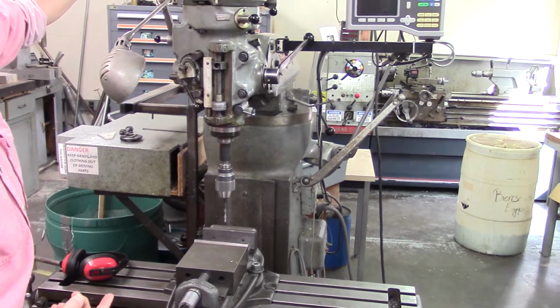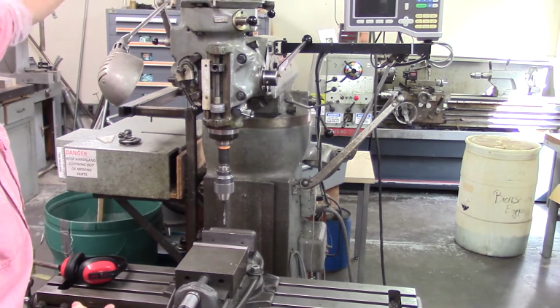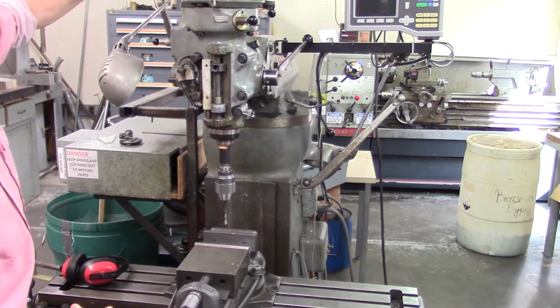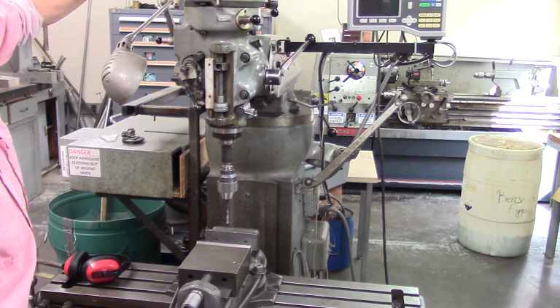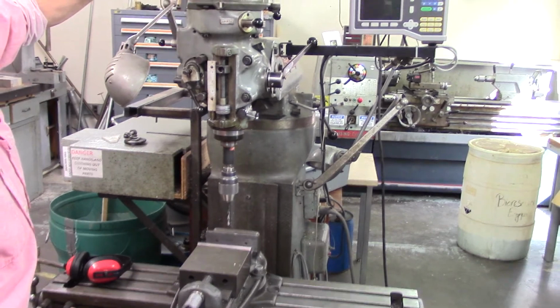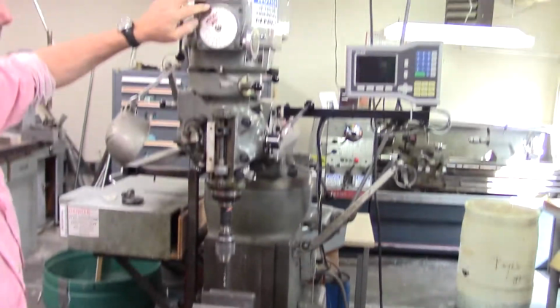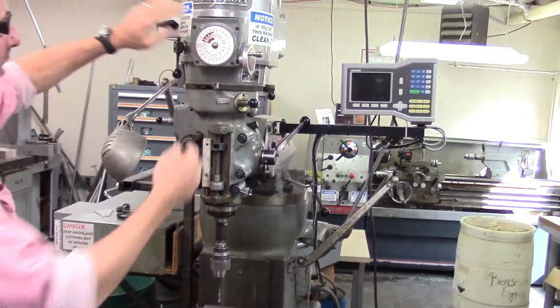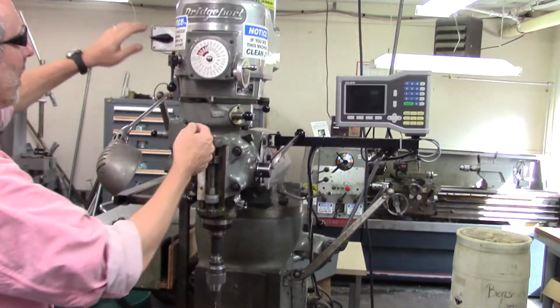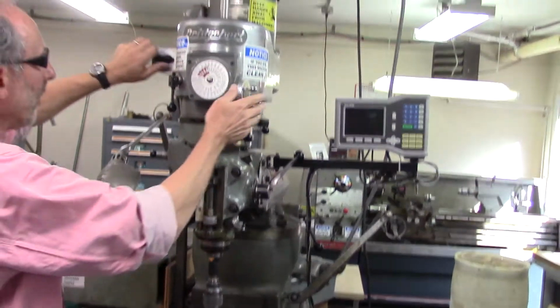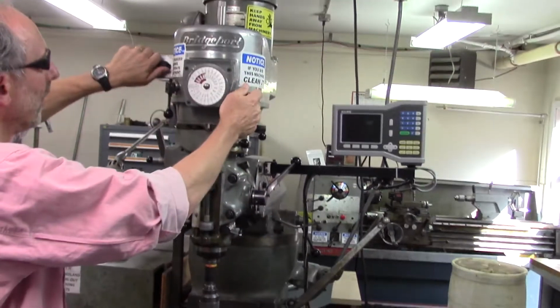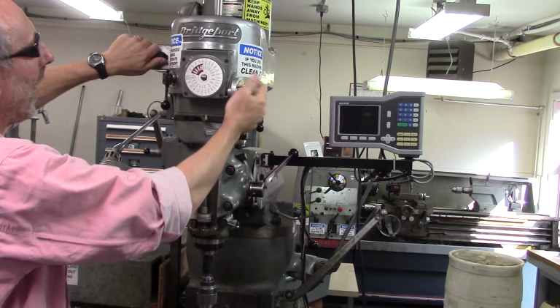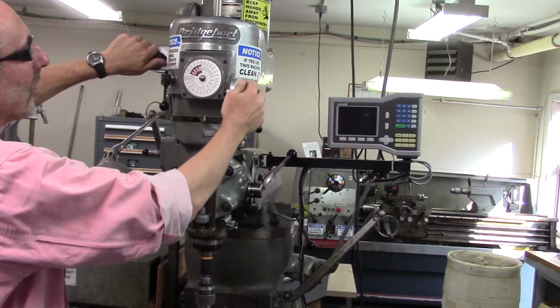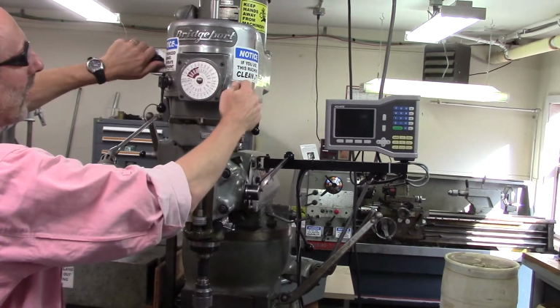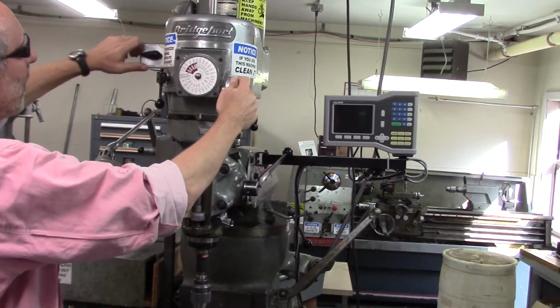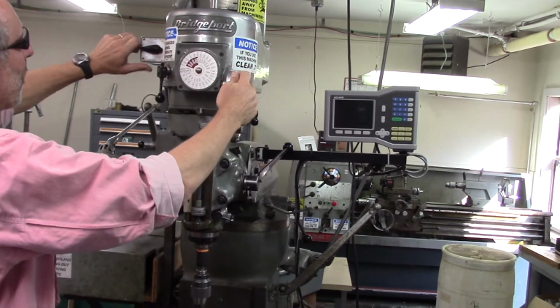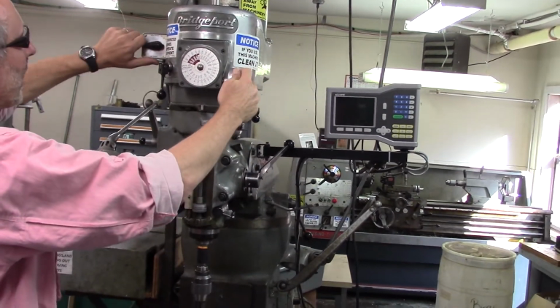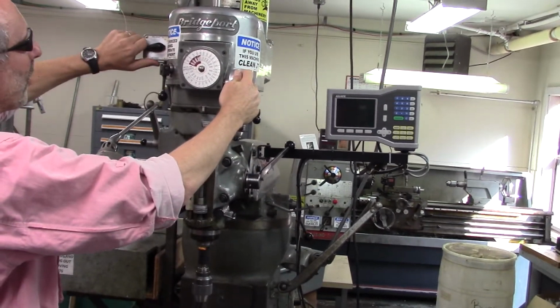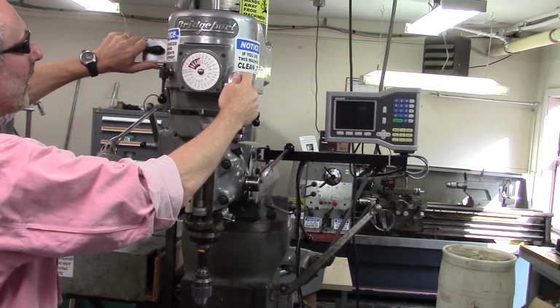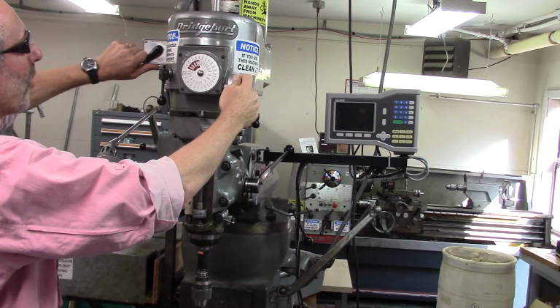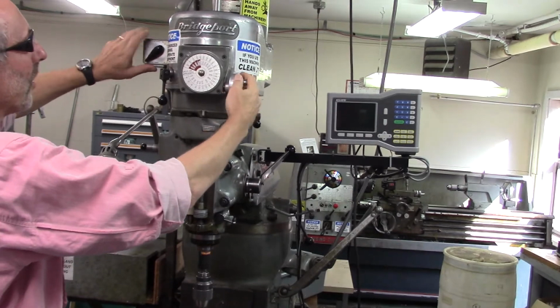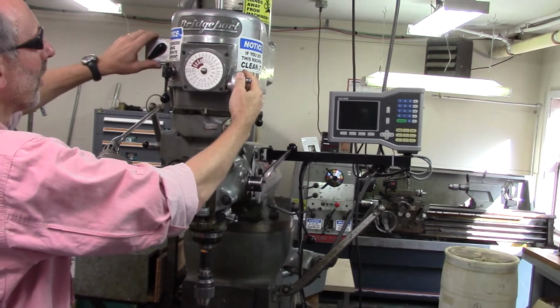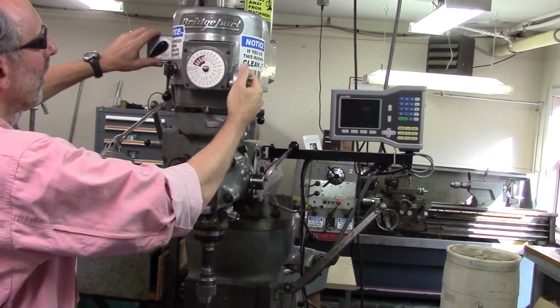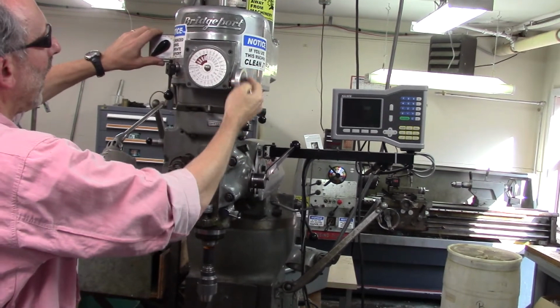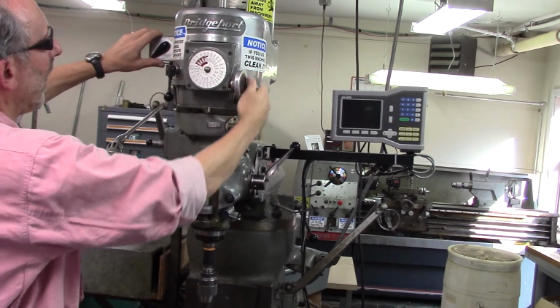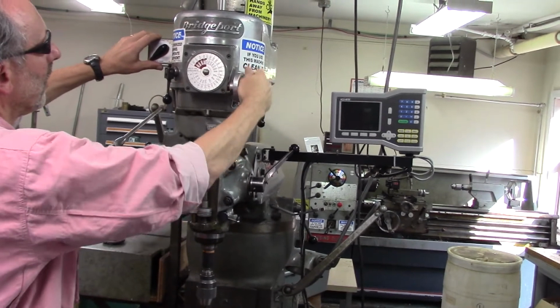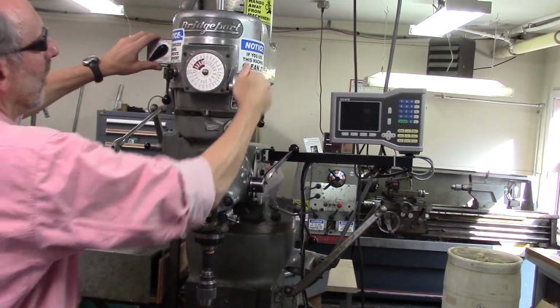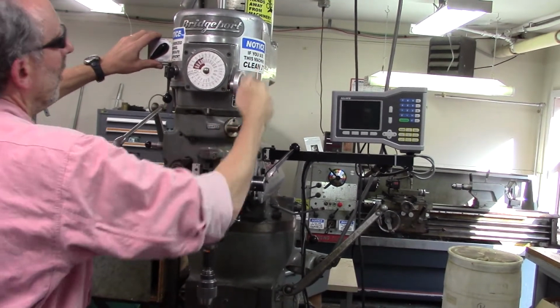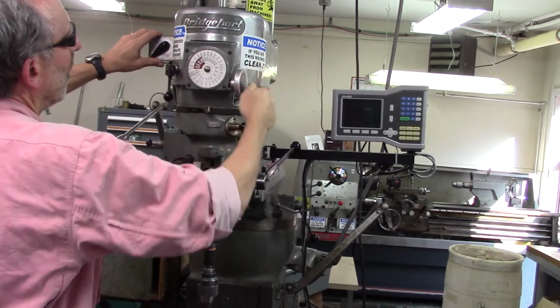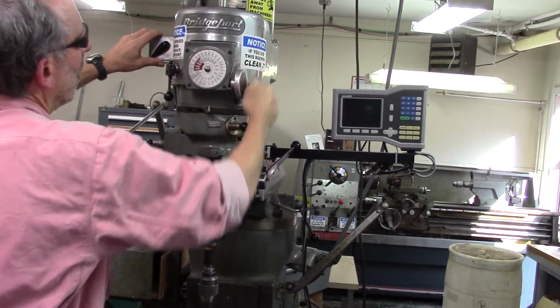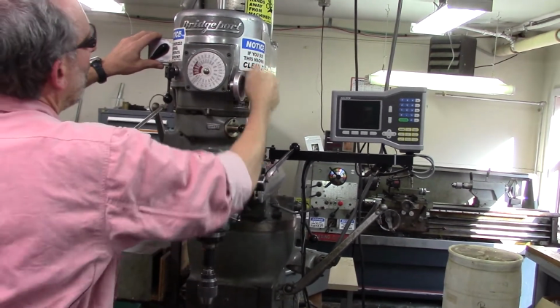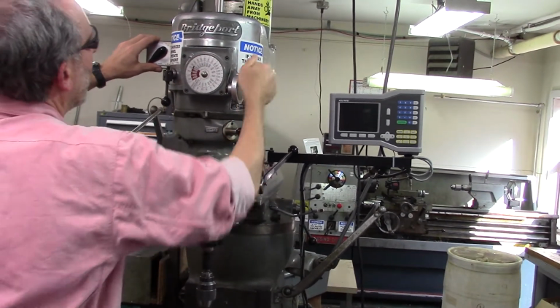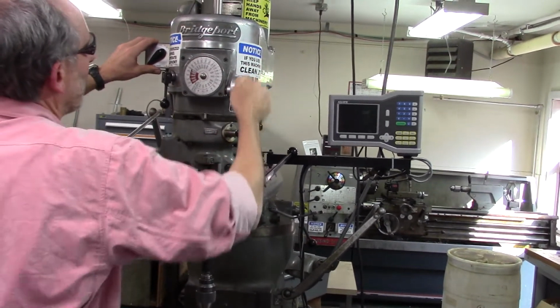The speed of the tool is adjusted here, and just like with the previous drill press, we put it into motion and then we can adjust it.